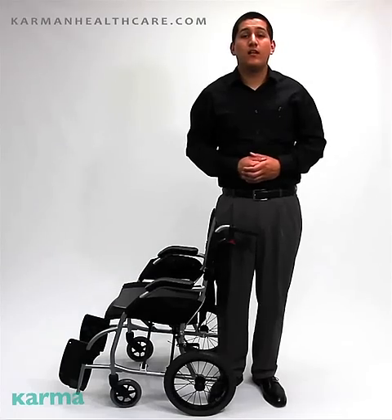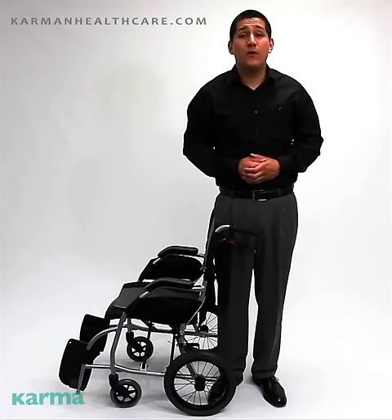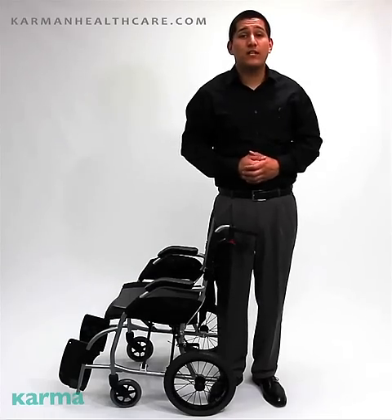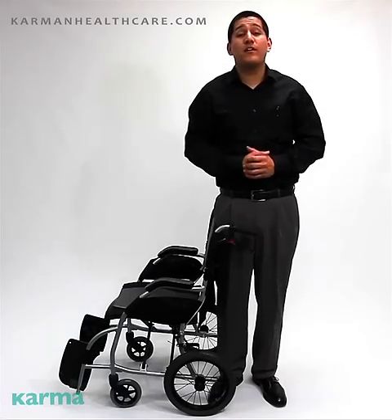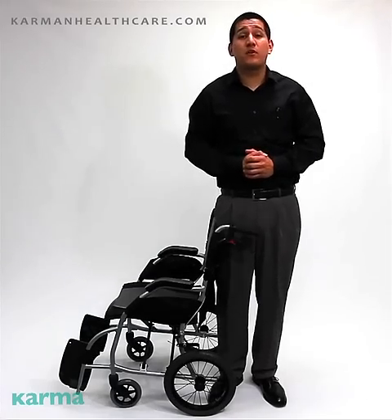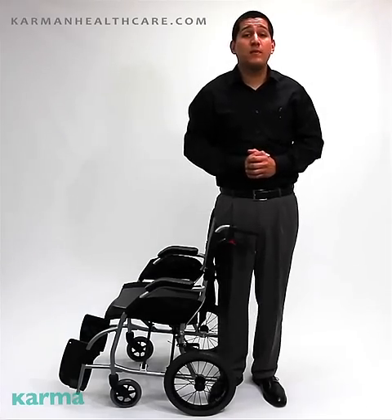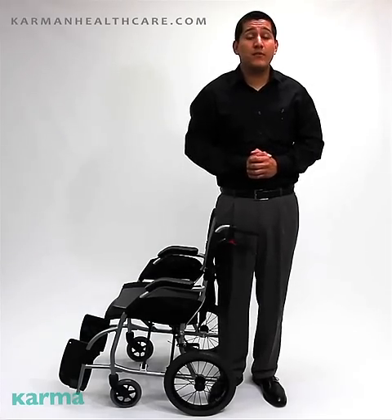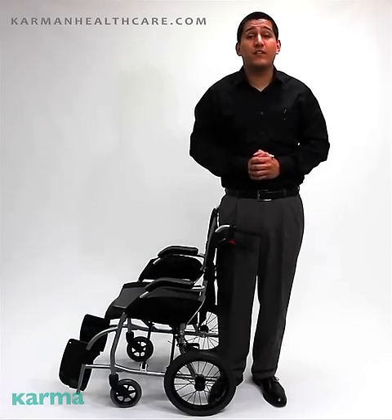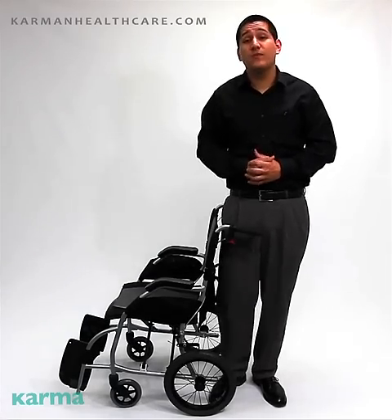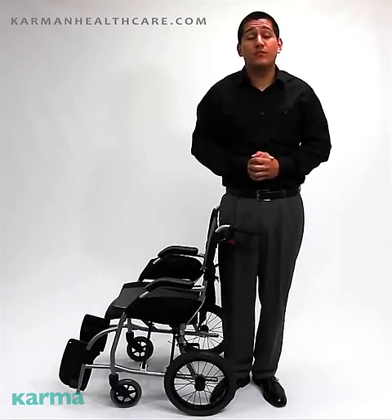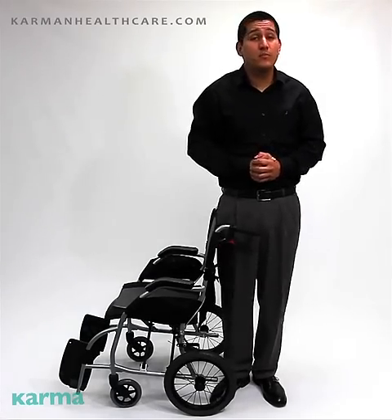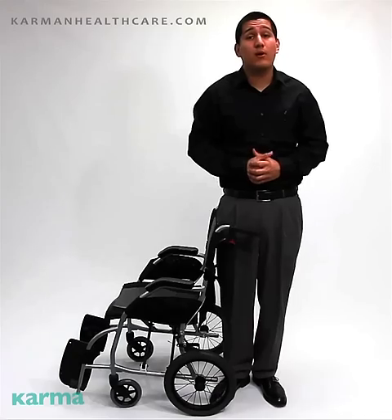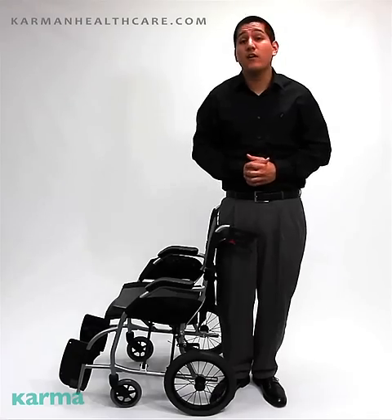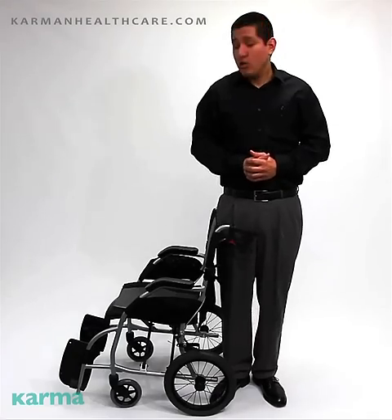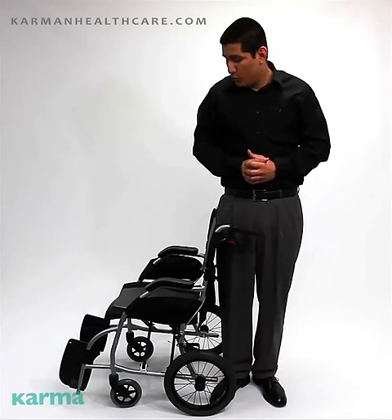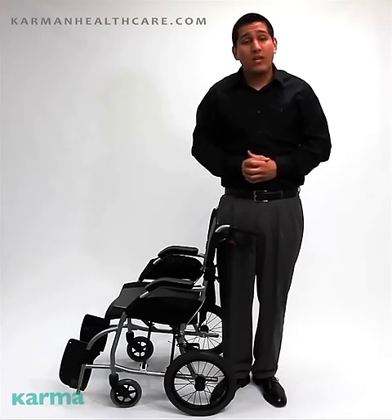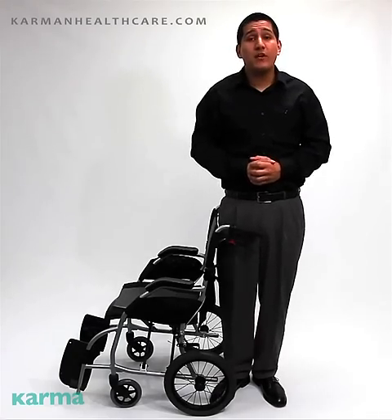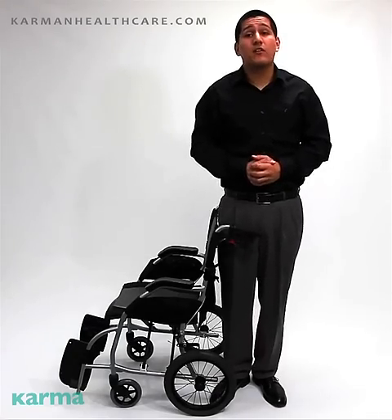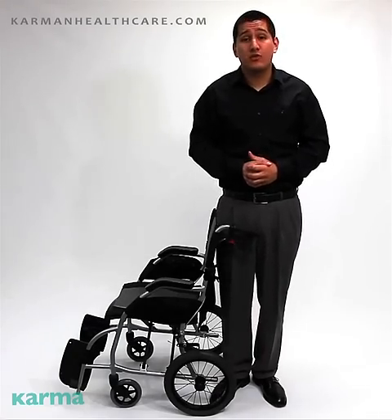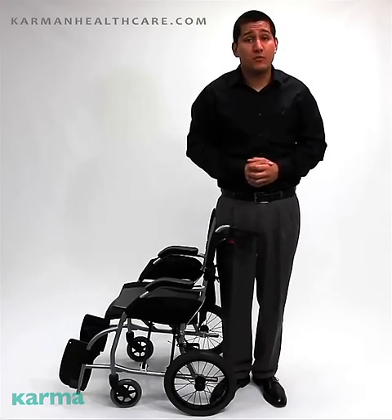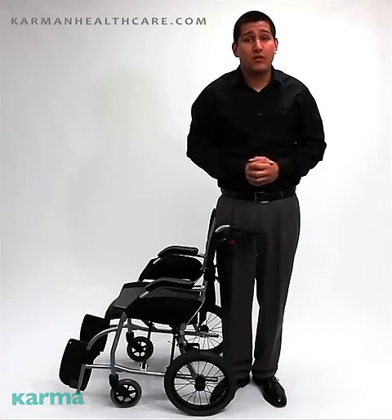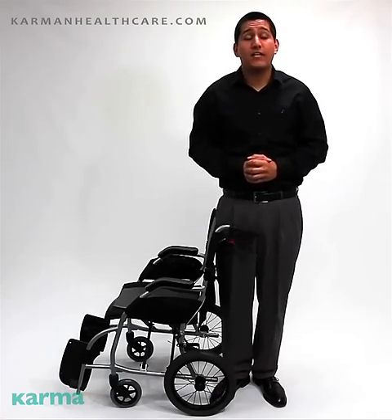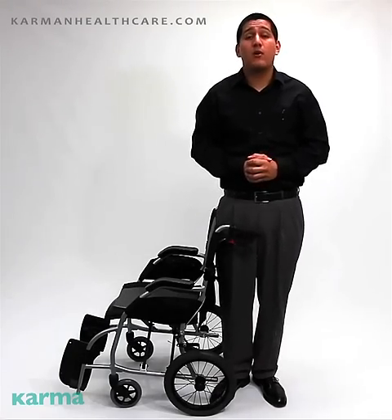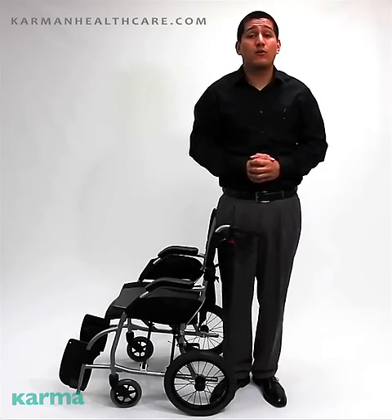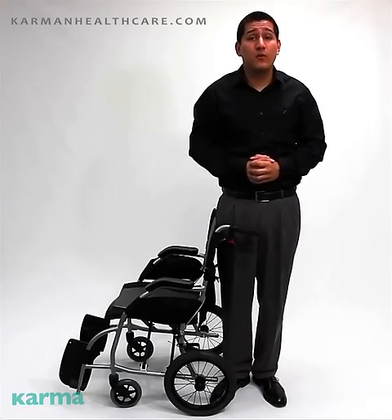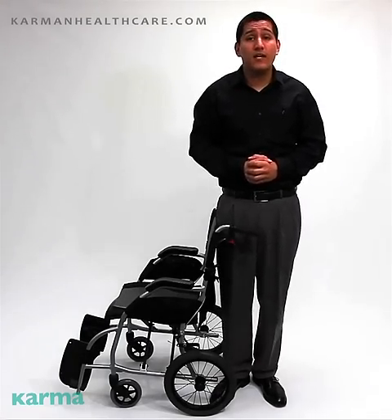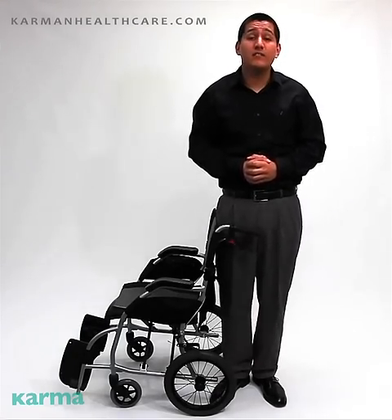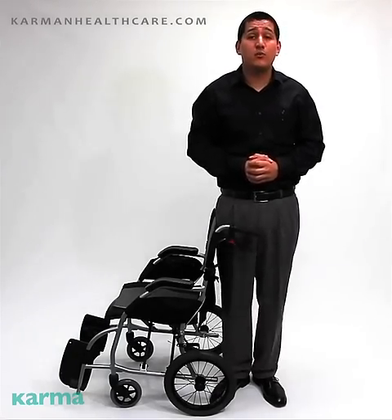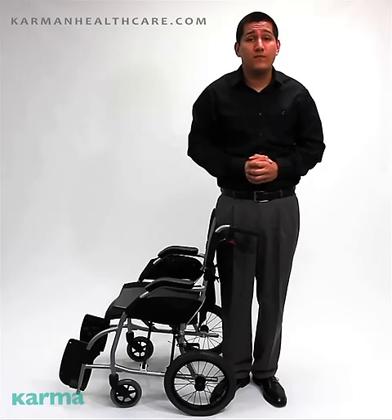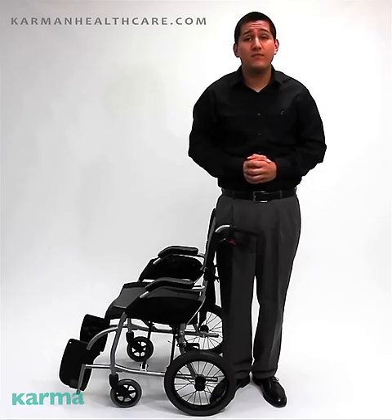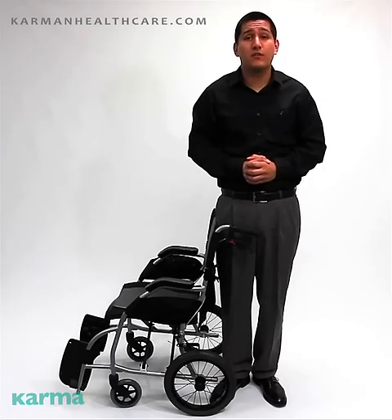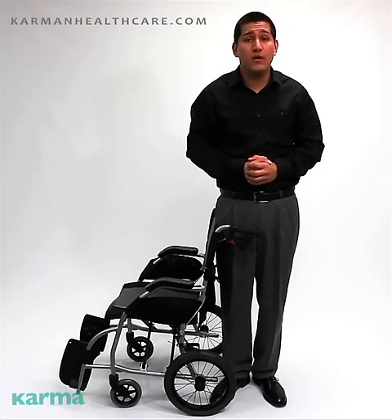Hello folks, Edward here with Carmen Healthcare. Today's video is going to be about our Ultra Lightweight Ergonomic Transport Chair — our model Ergolite S2501.